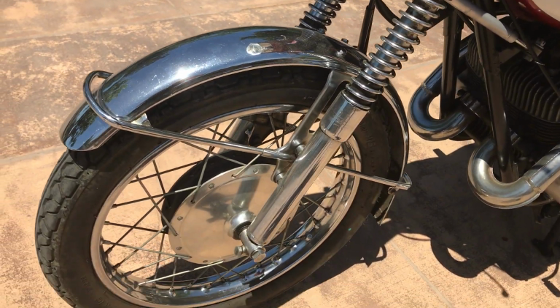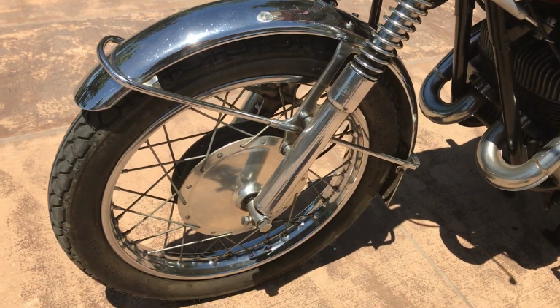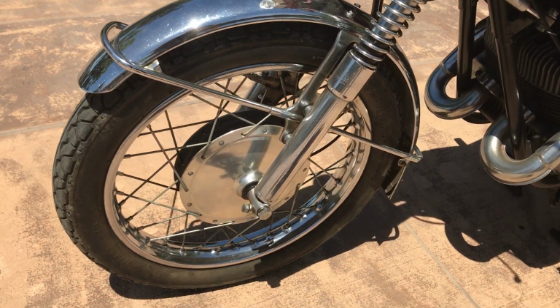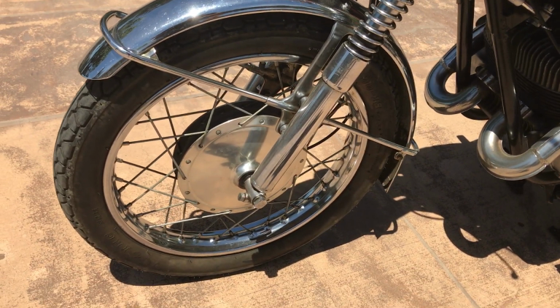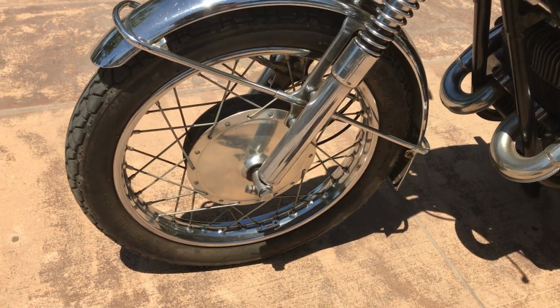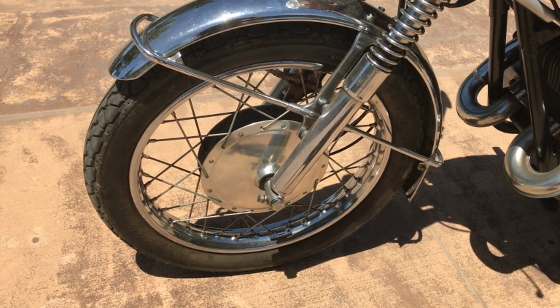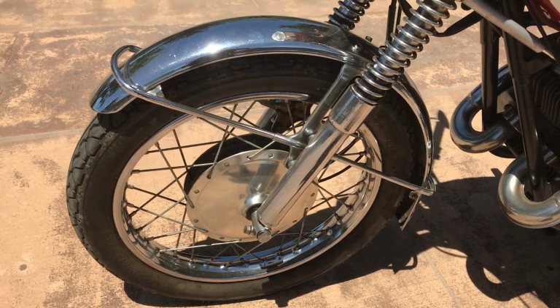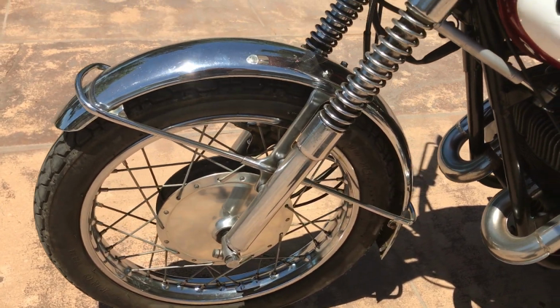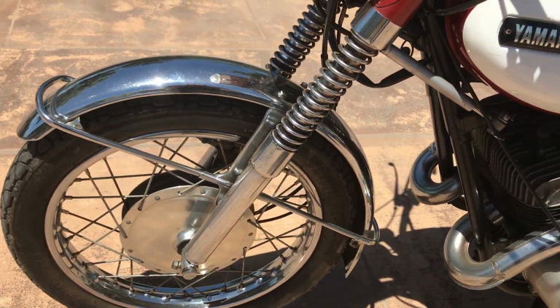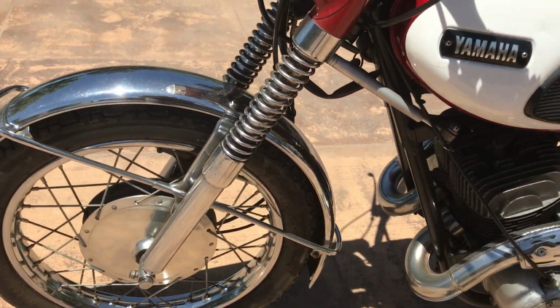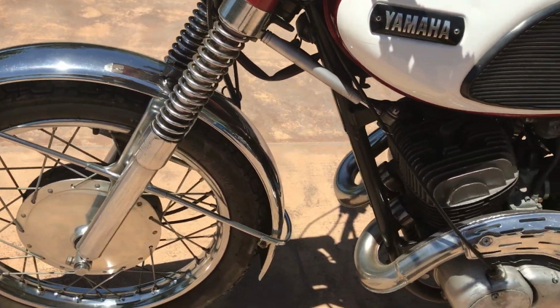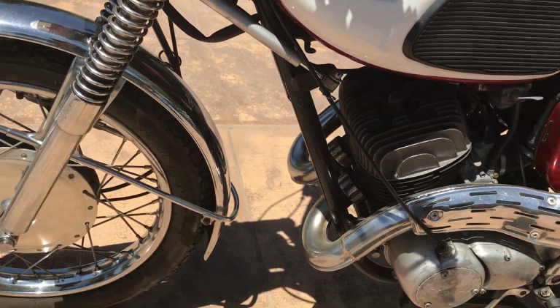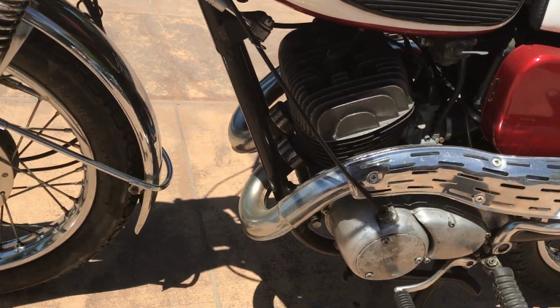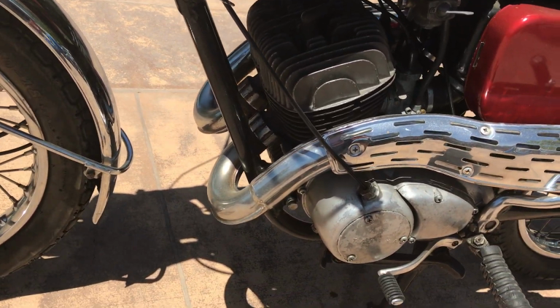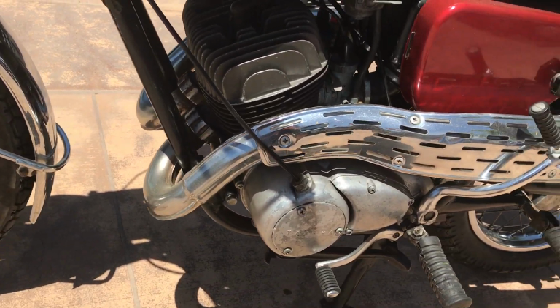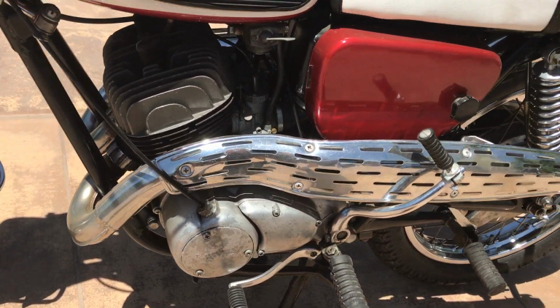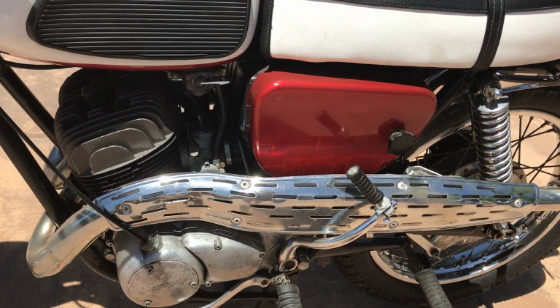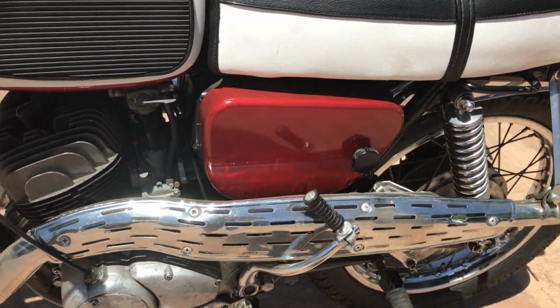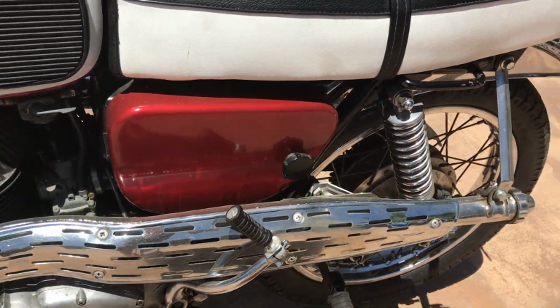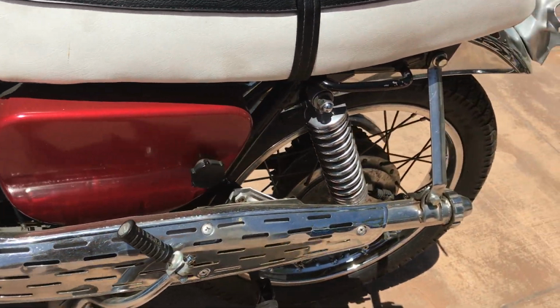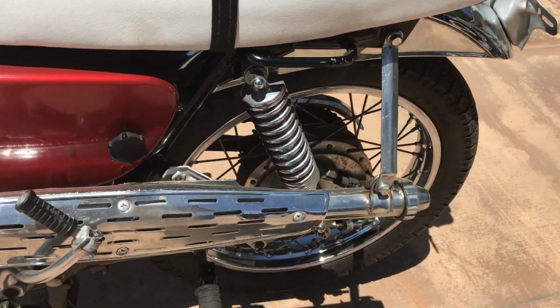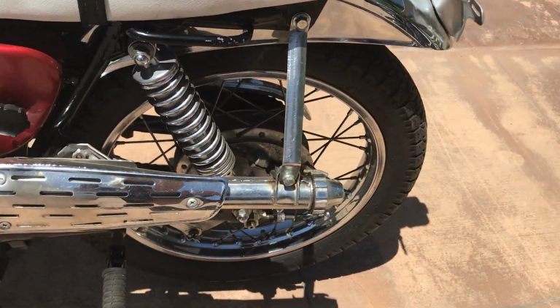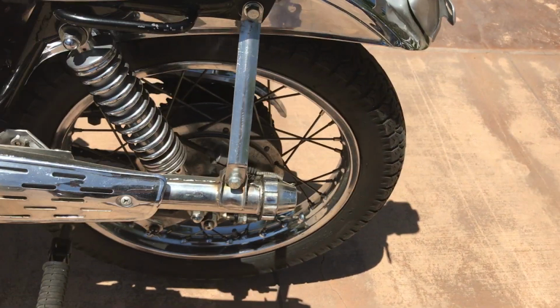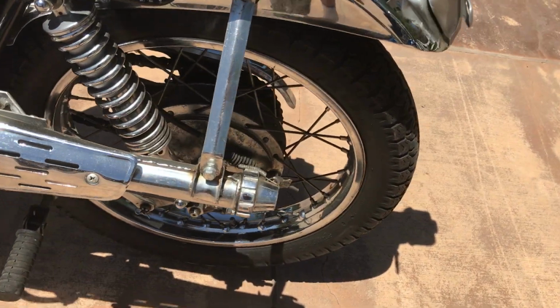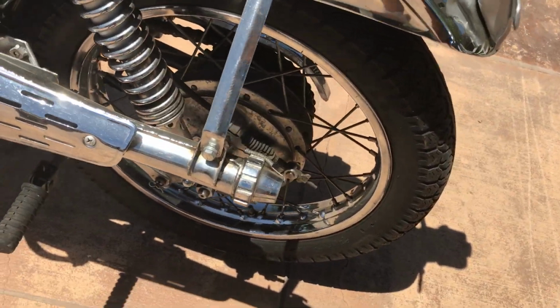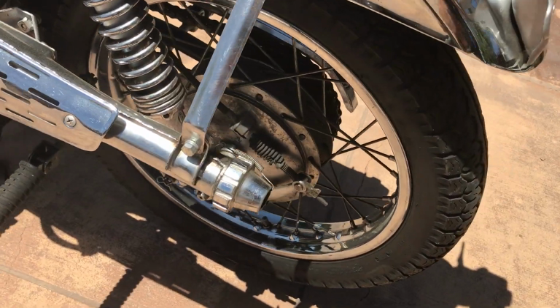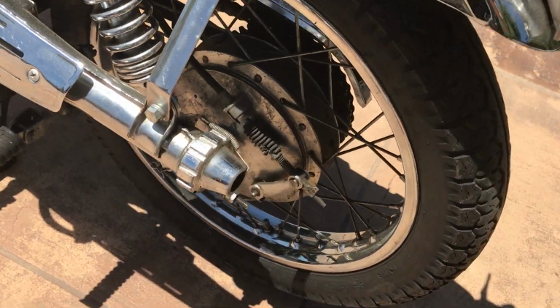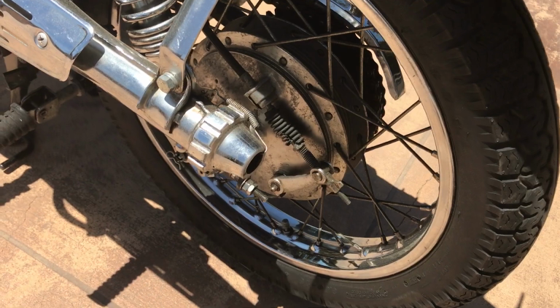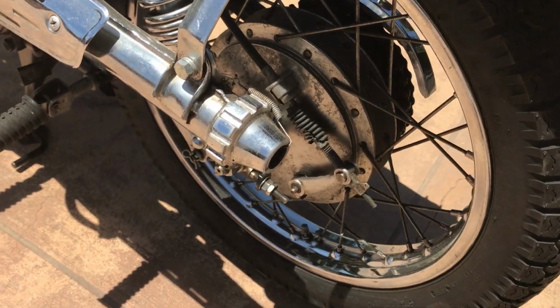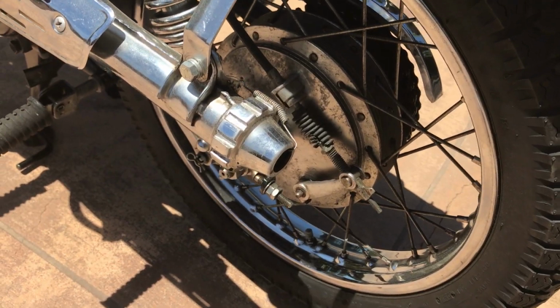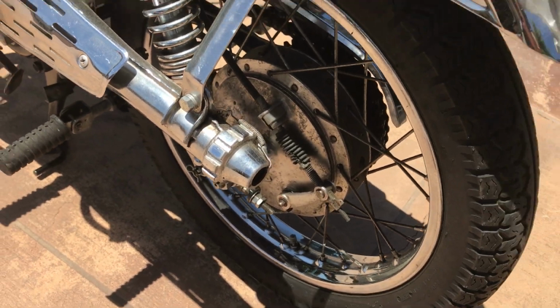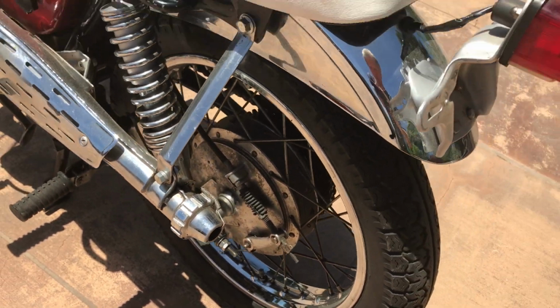The chrome looks nice on the wheels and the fenders. It has the dual upswept exhaust system, and even has the hard-to-find little silencer tips on the end — they're usually gone.